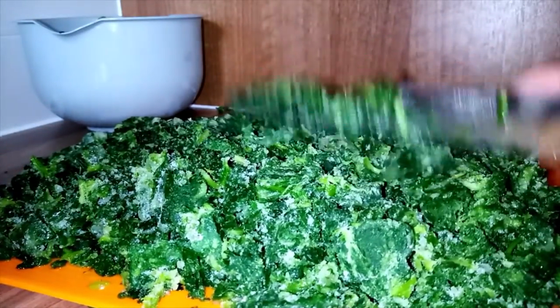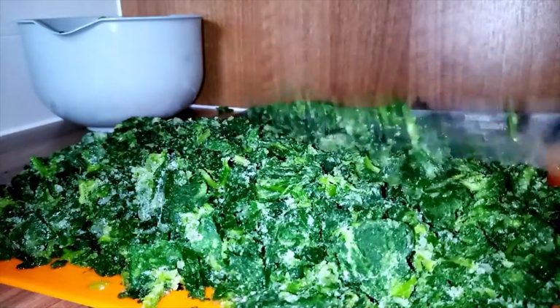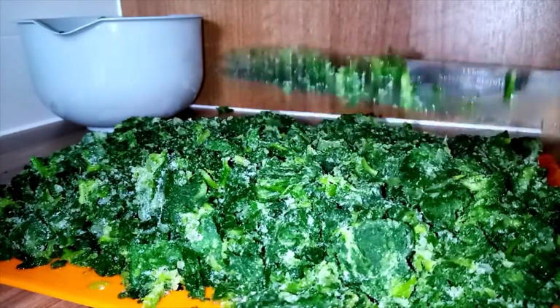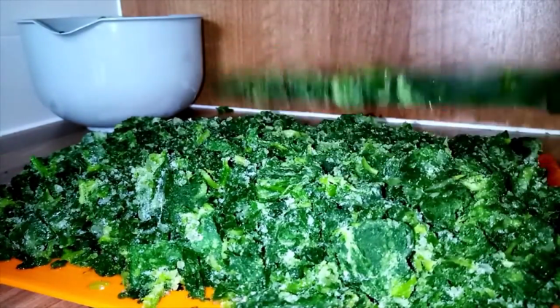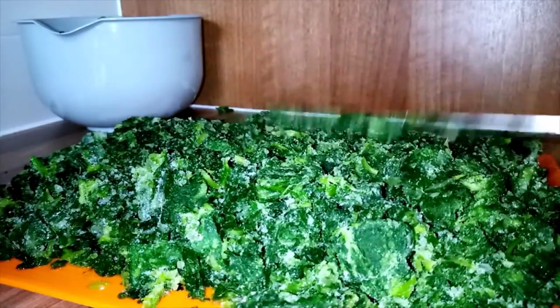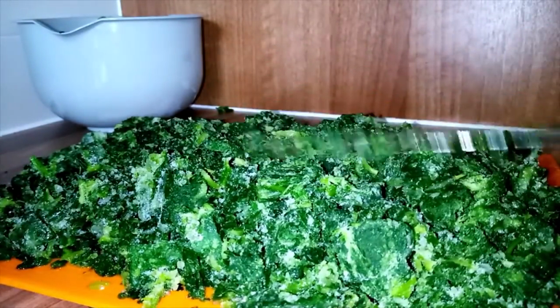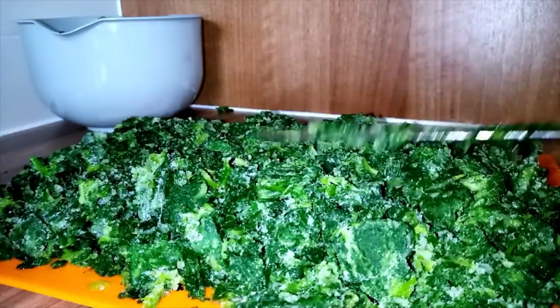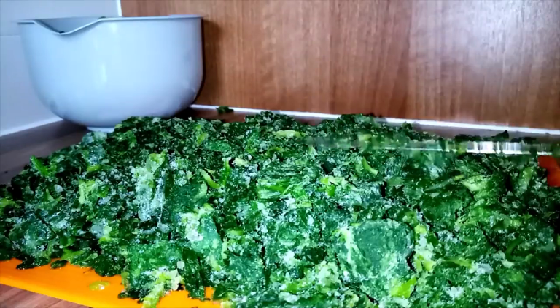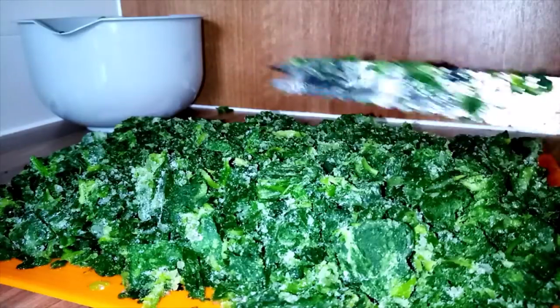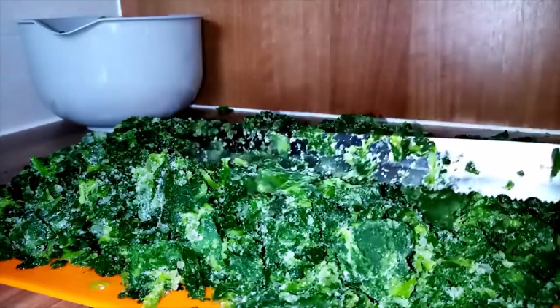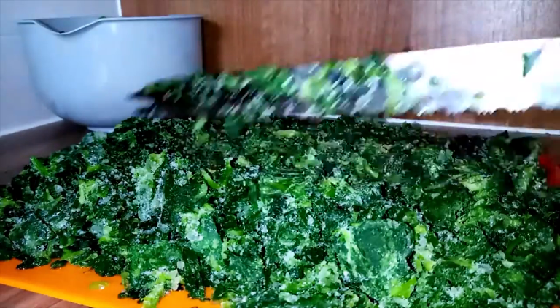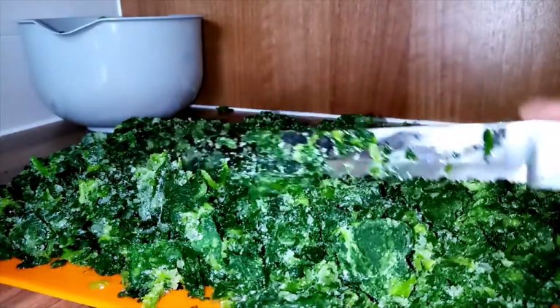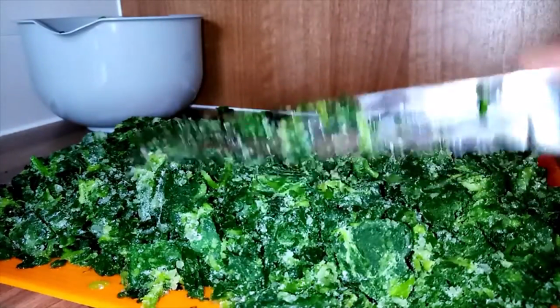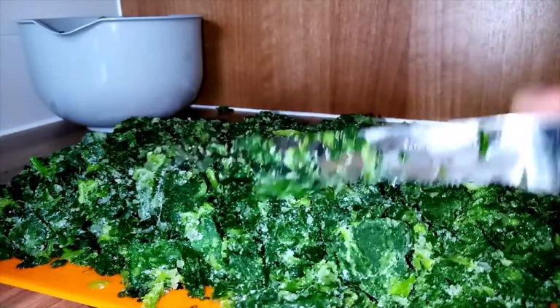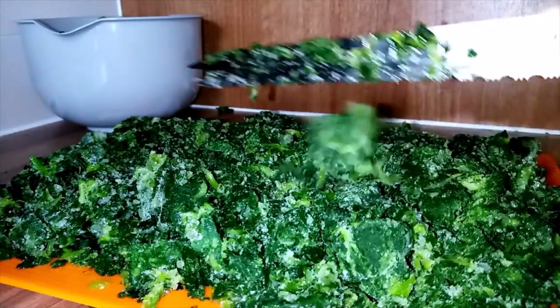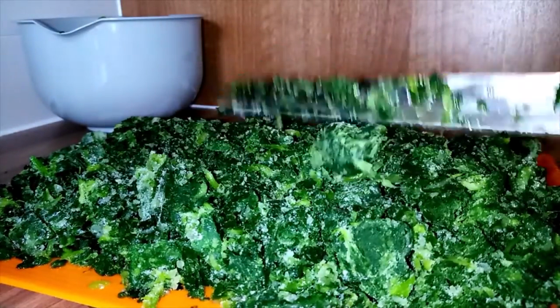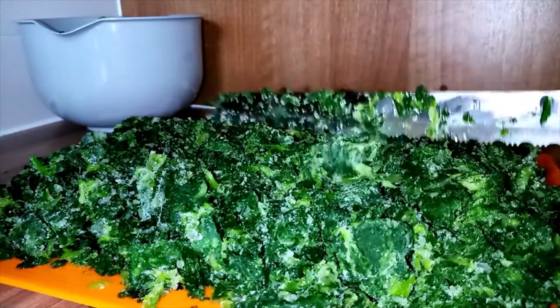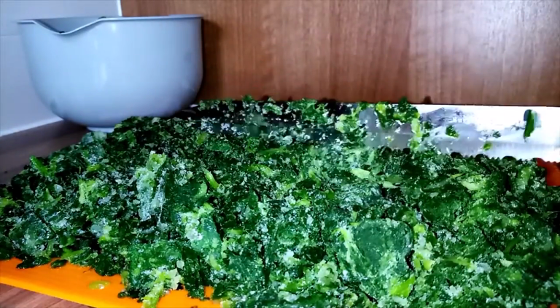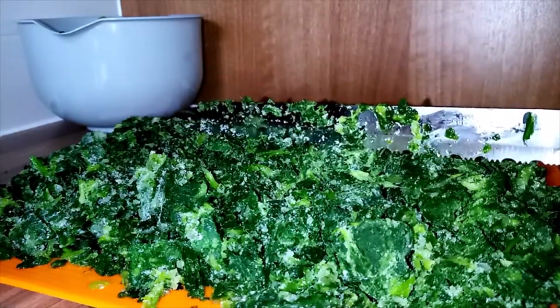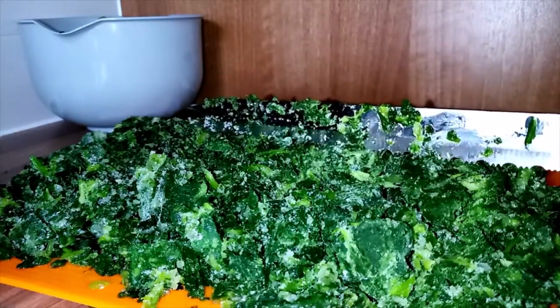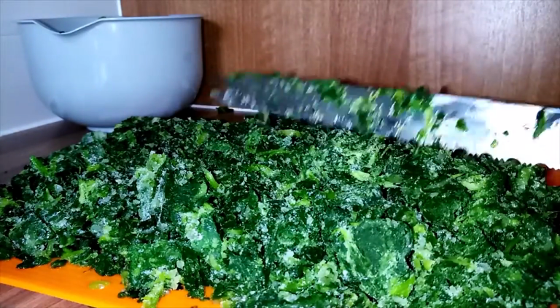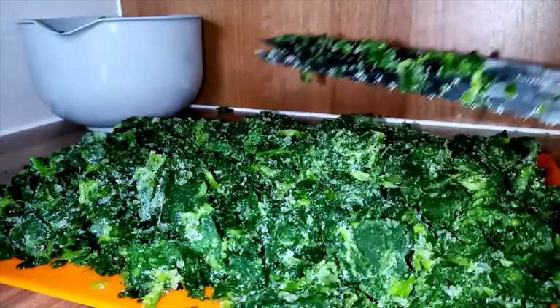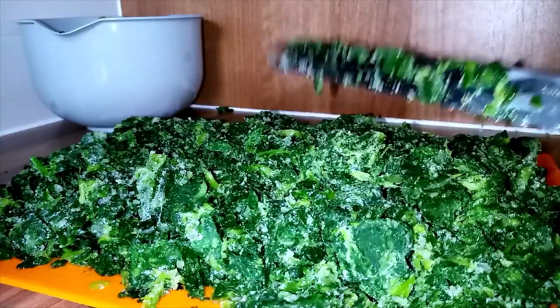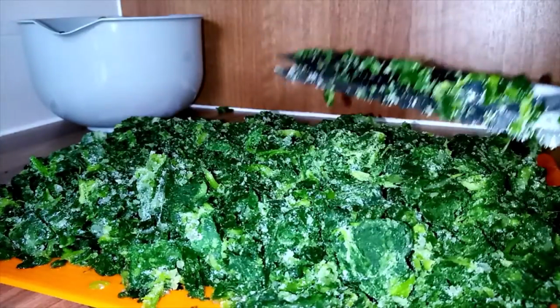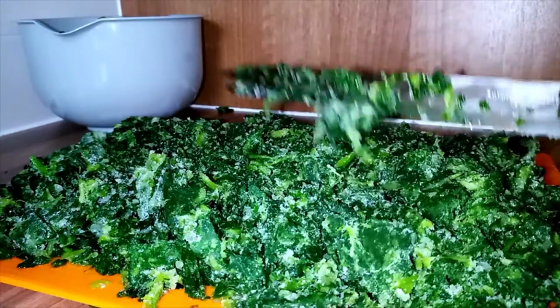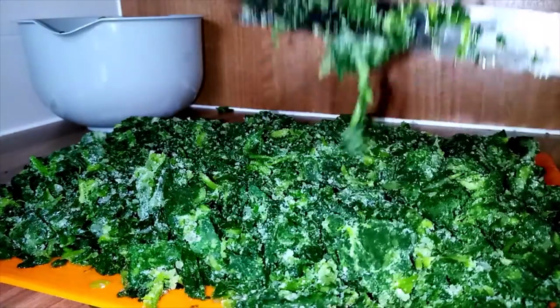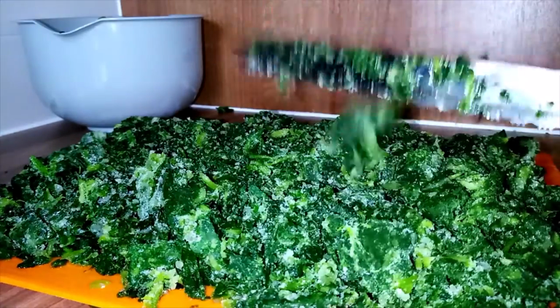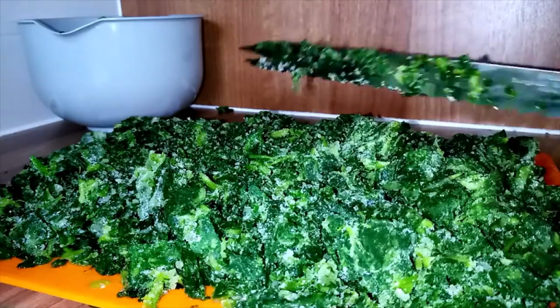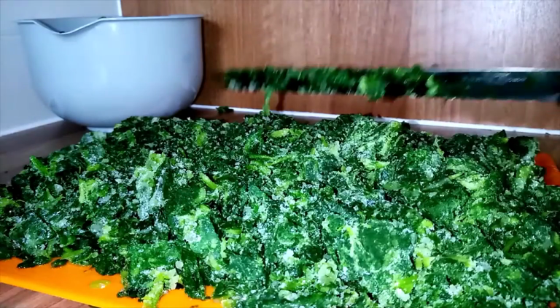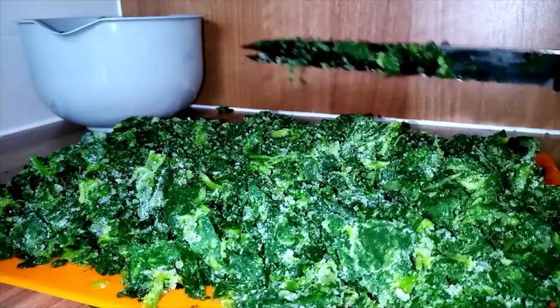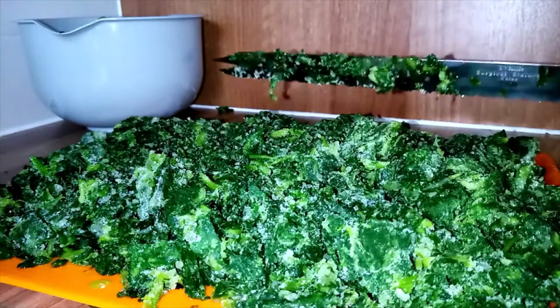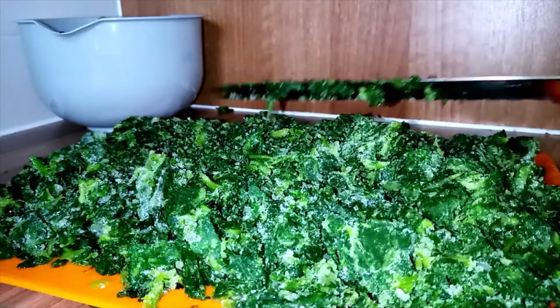The reason why I prefer to chop them like this is because the whole leaf is manageable. And now I start cooking.